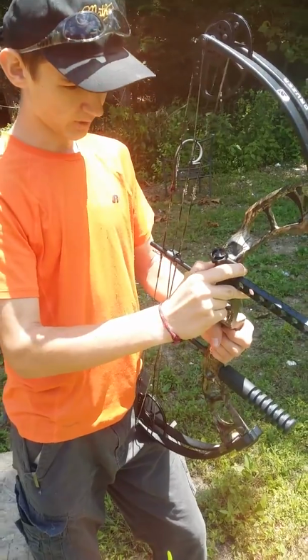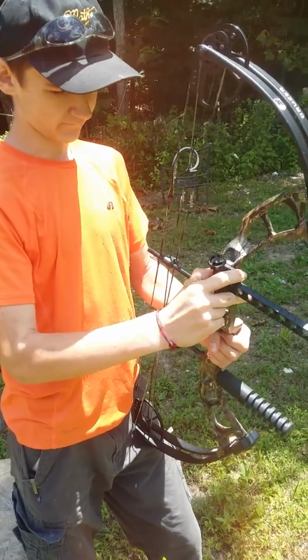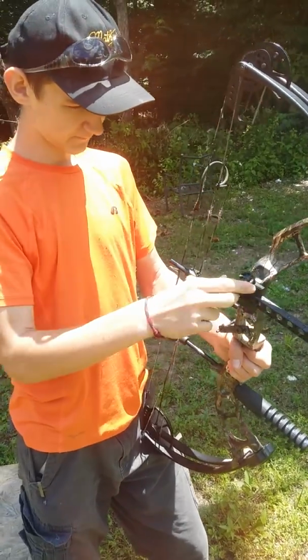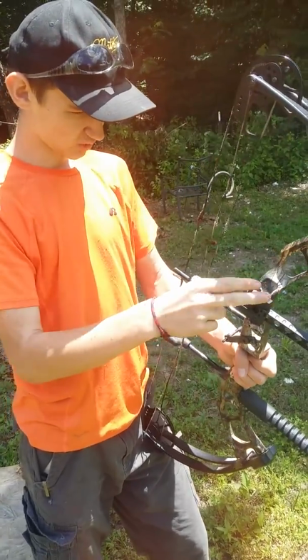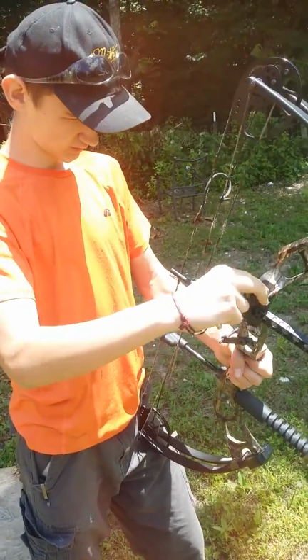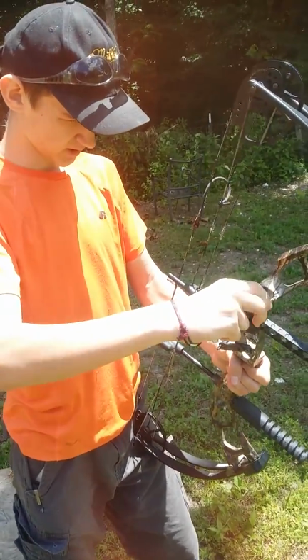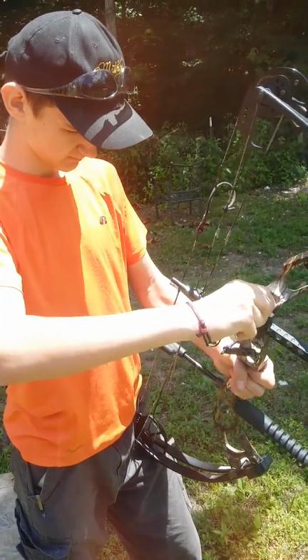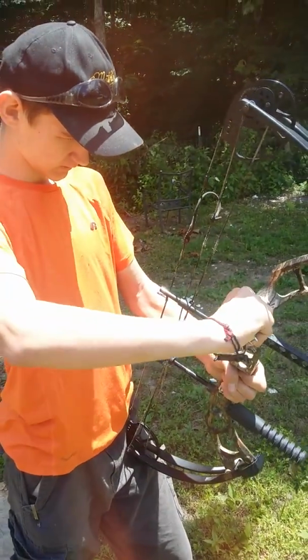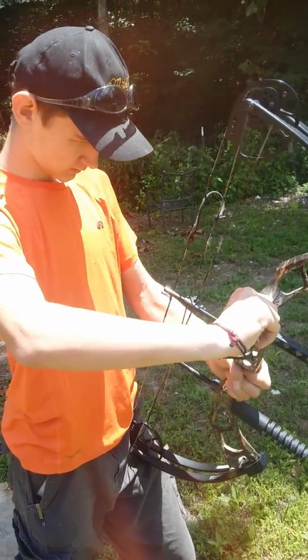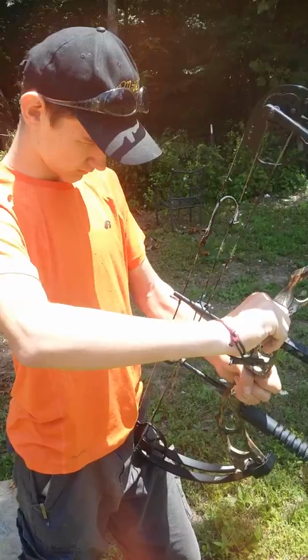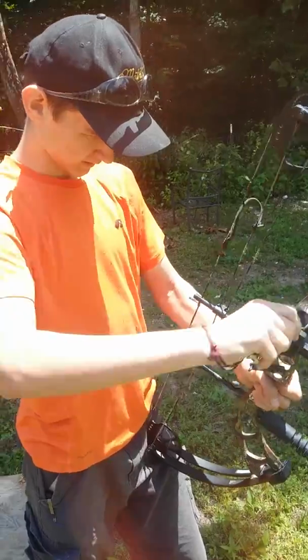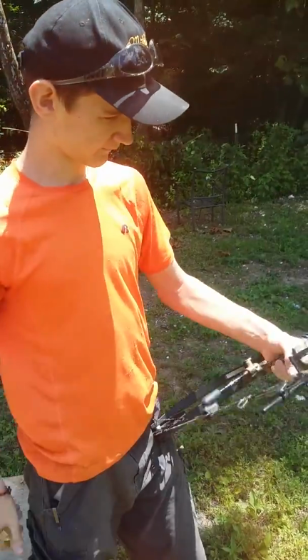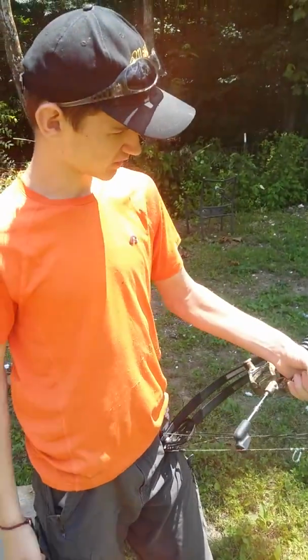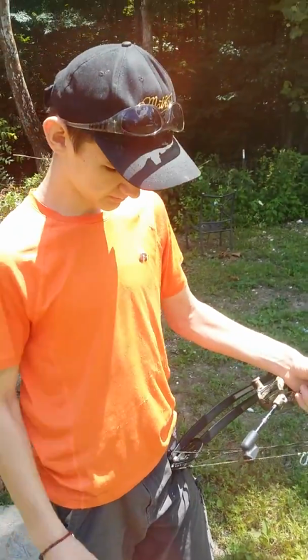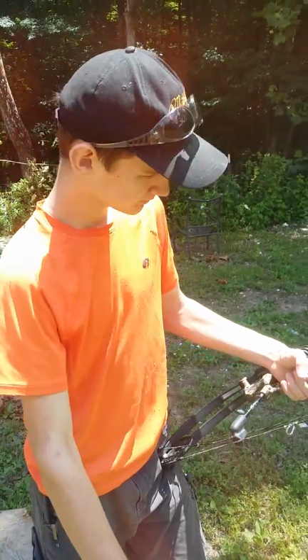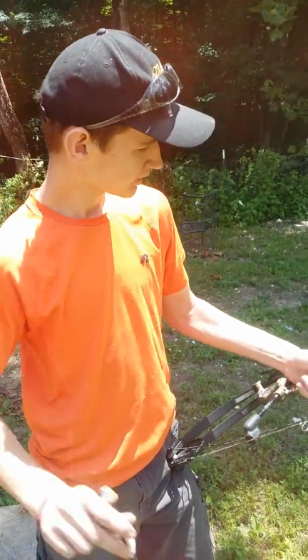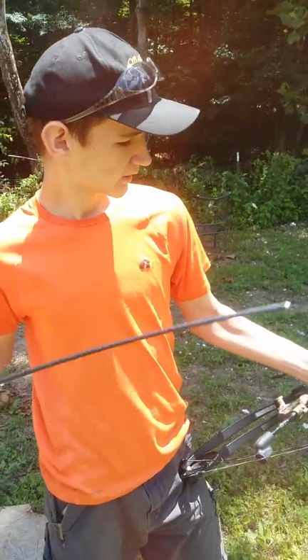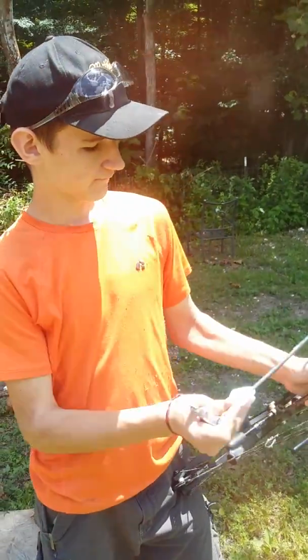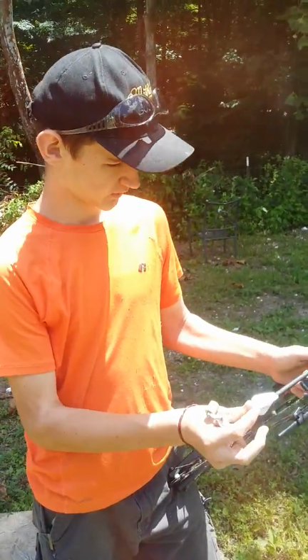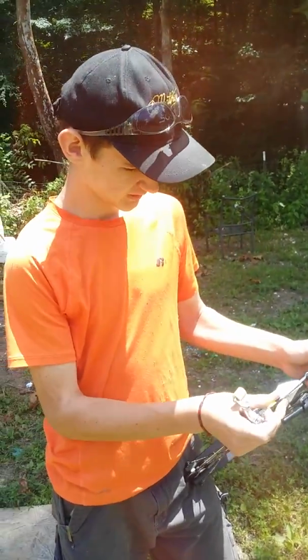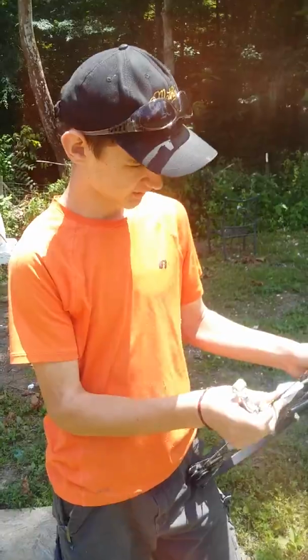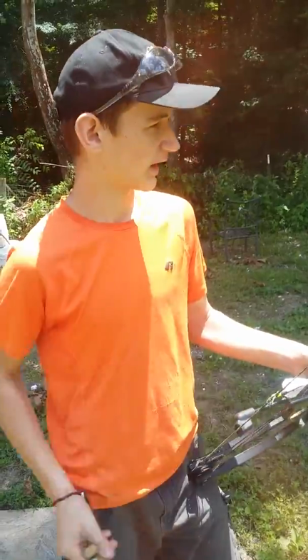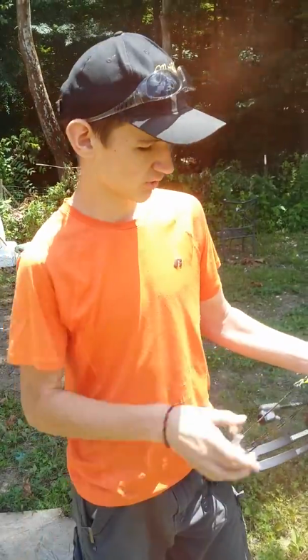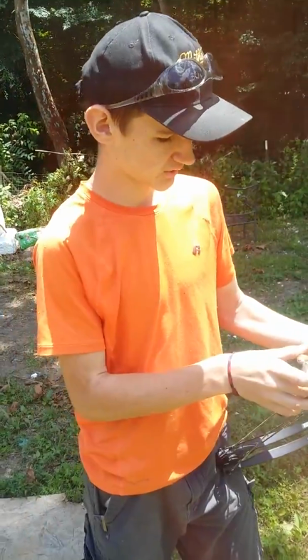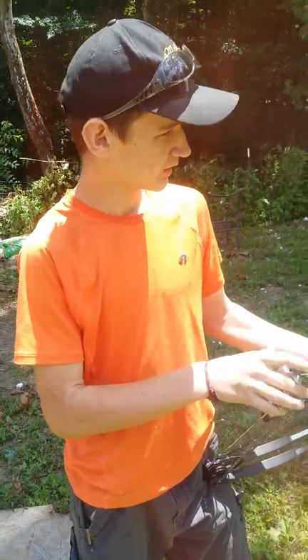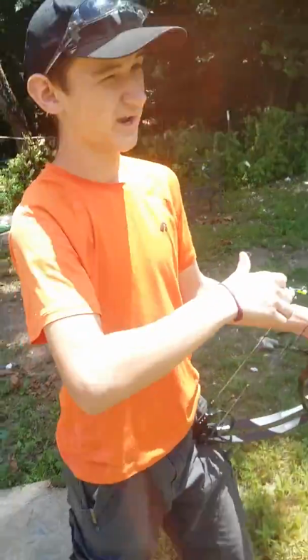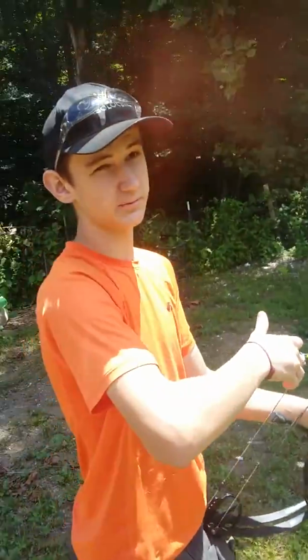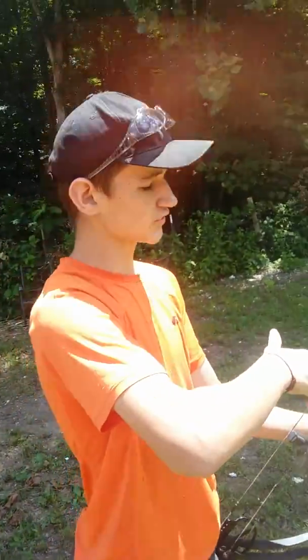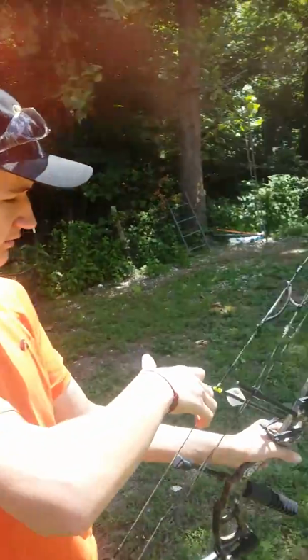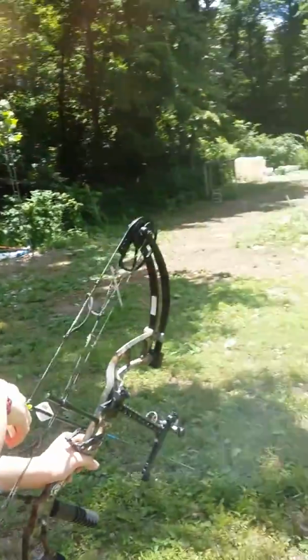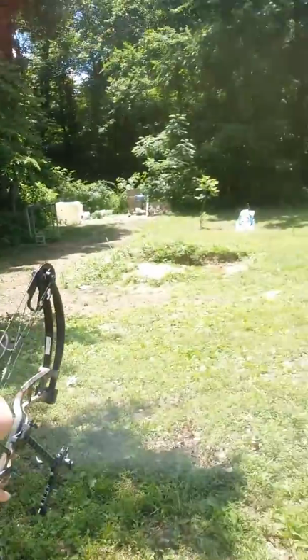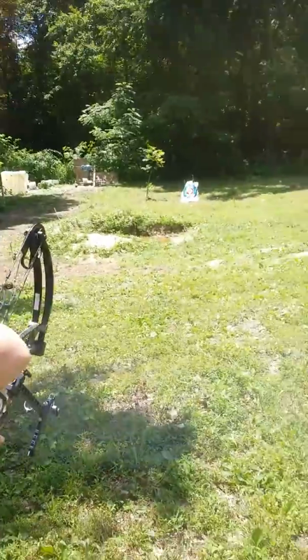We got it for $55 on eBay and it's made of machined aluminum. It came with a 4x zoom lens. I'm at 20 yards, shooting at an 80 centimeter bullseye. I'm going to show you how it does.